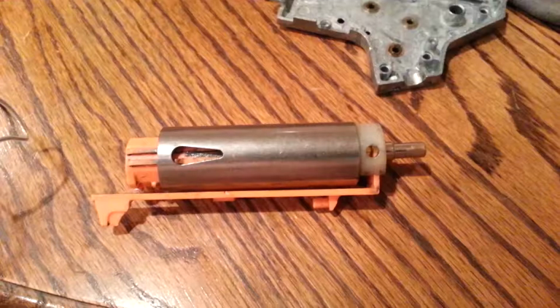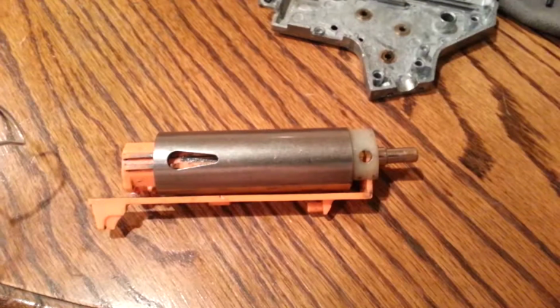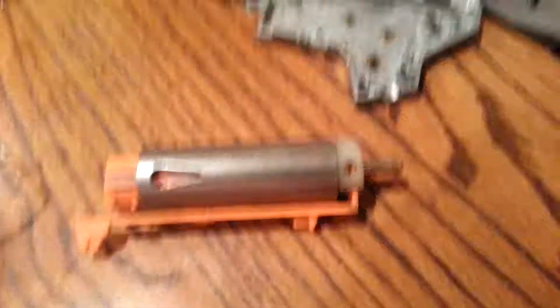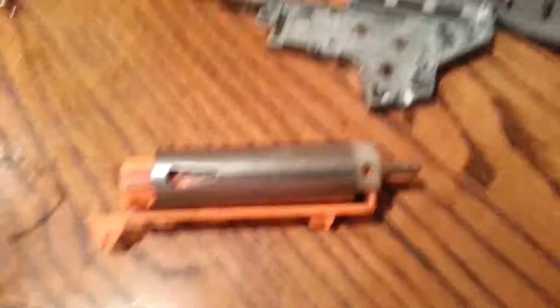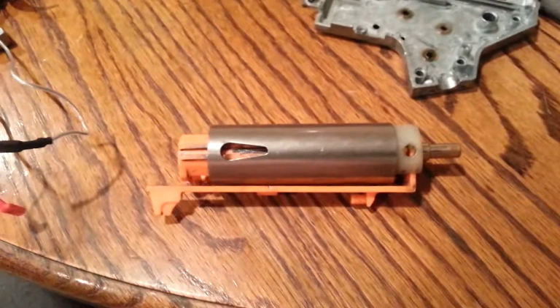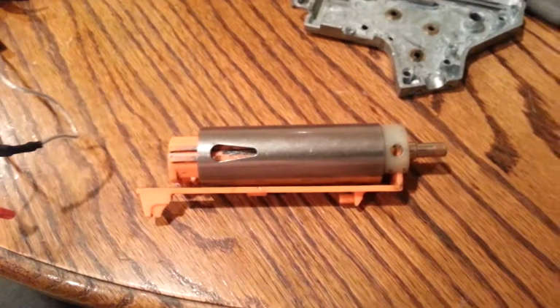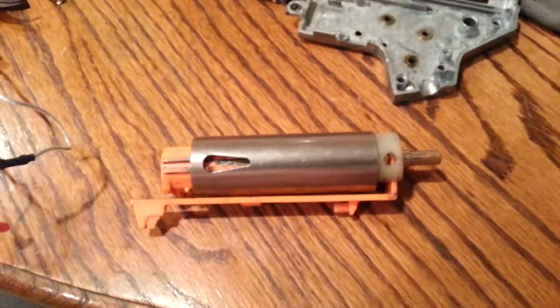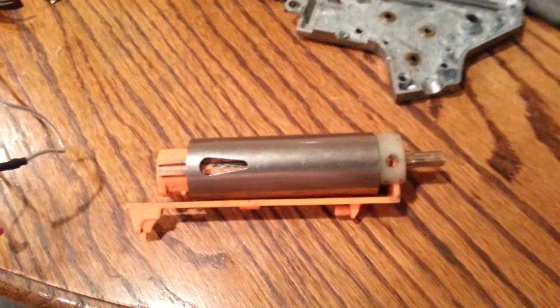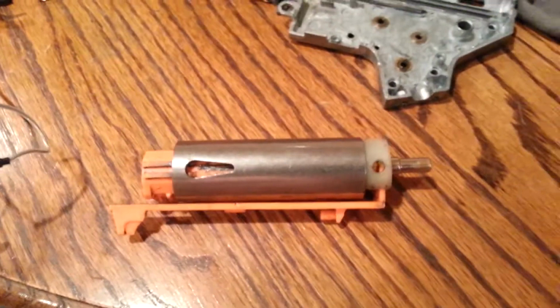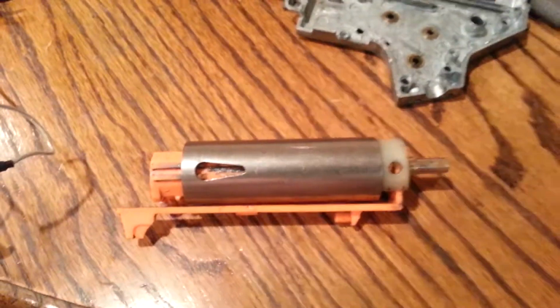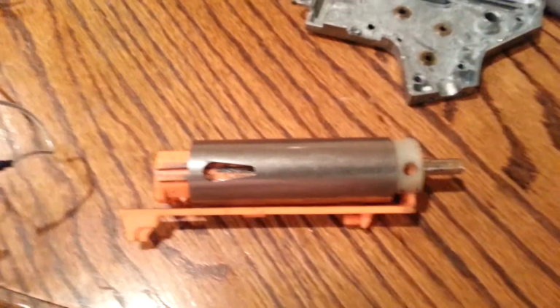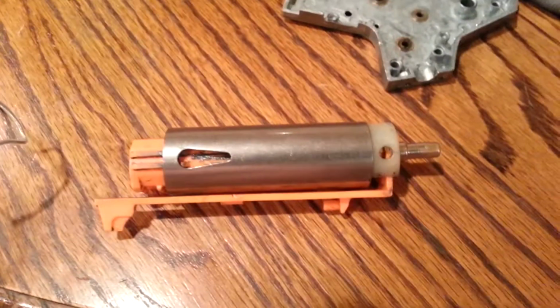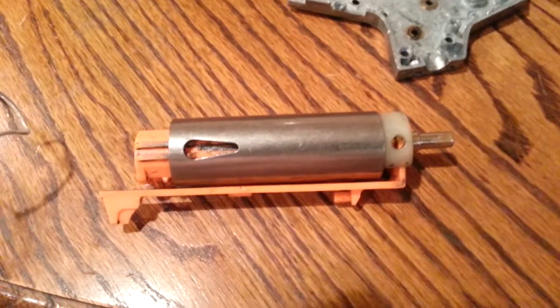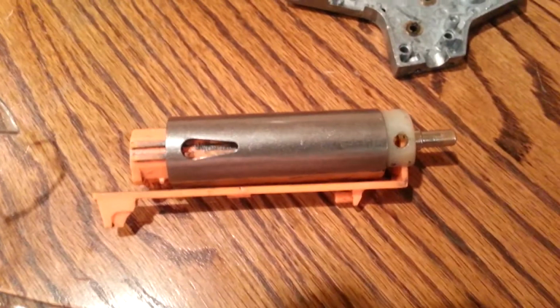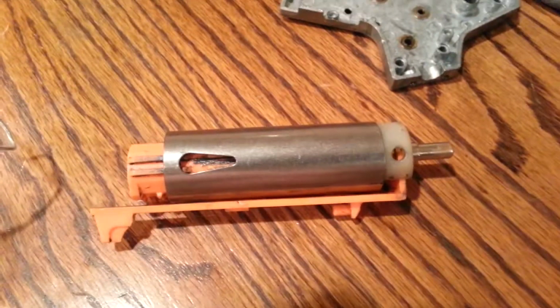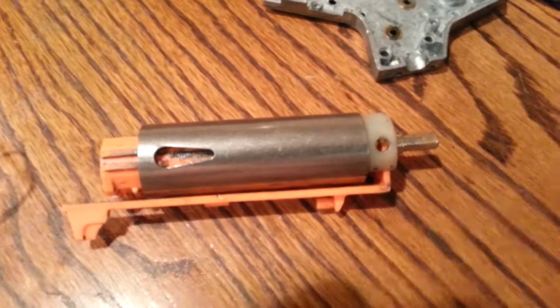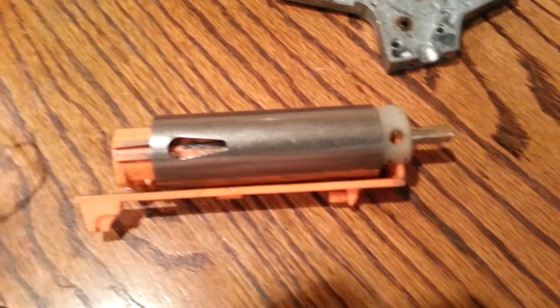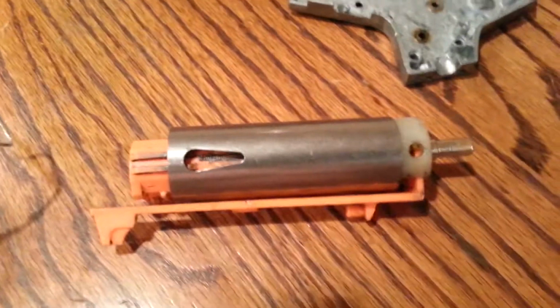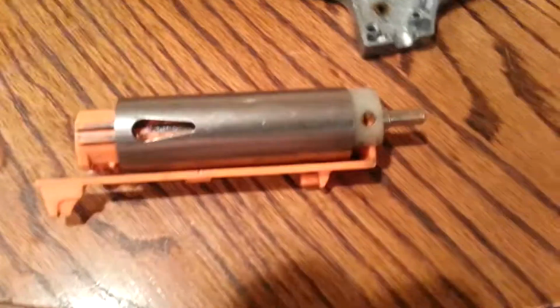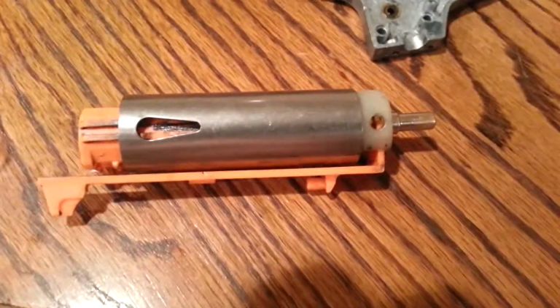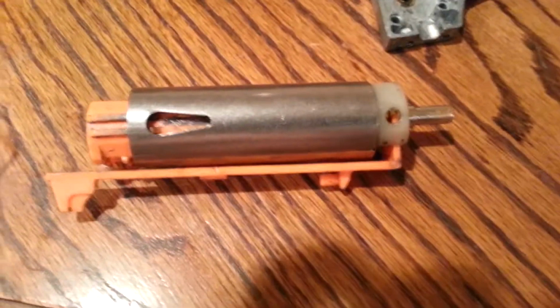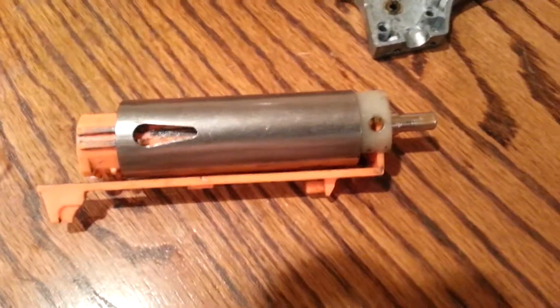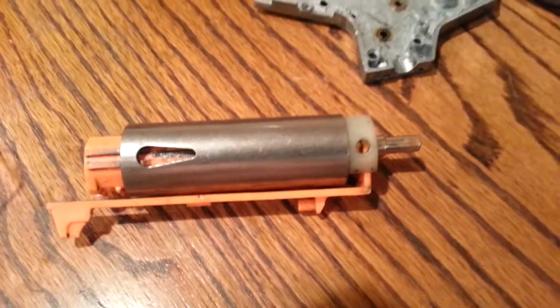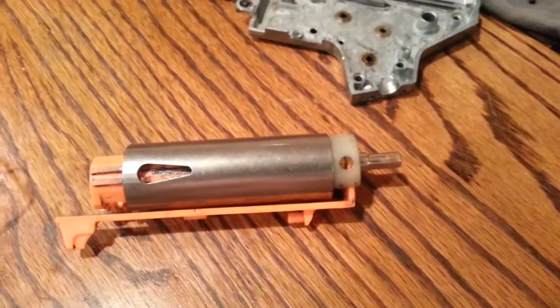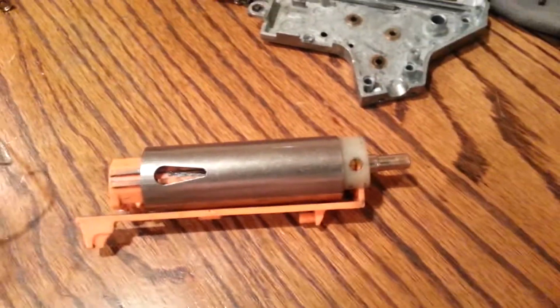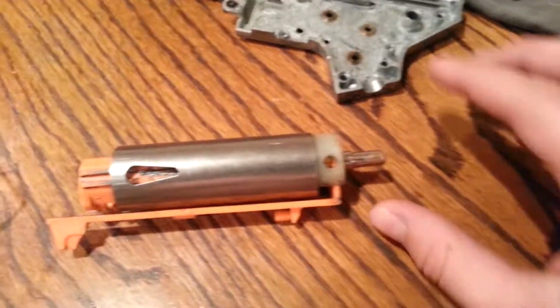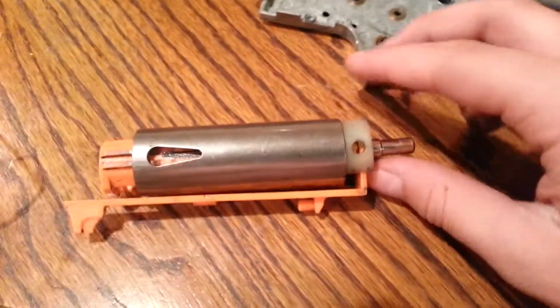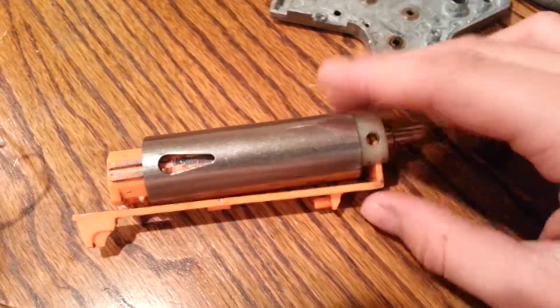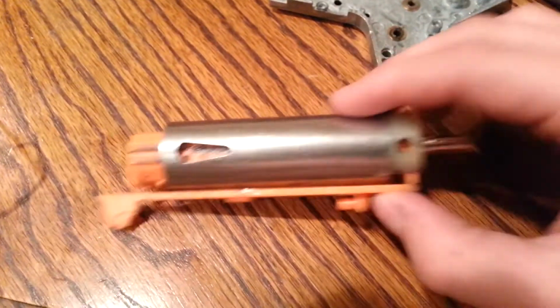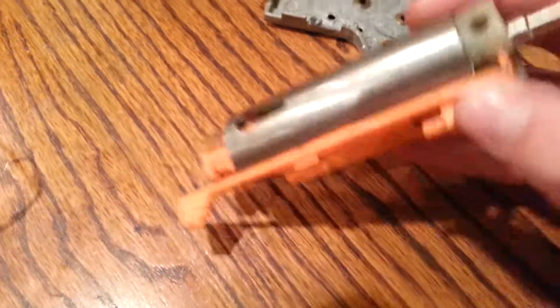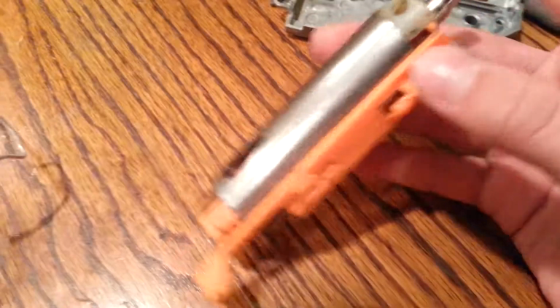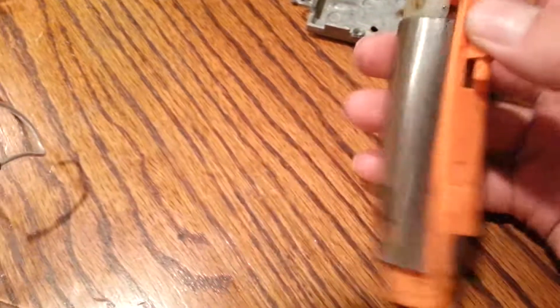Hey guys, this is Victor here. Today I'm doing a little bit of work on a gun, and I figured I'd make a quick video while I'm inside of it — and it's going to be how to check your air seal.